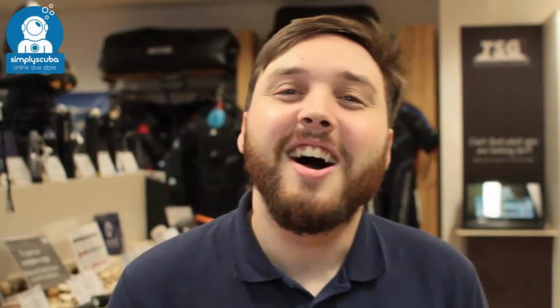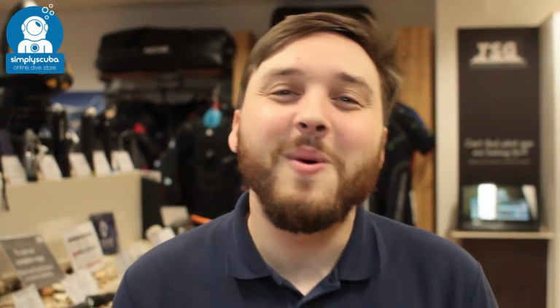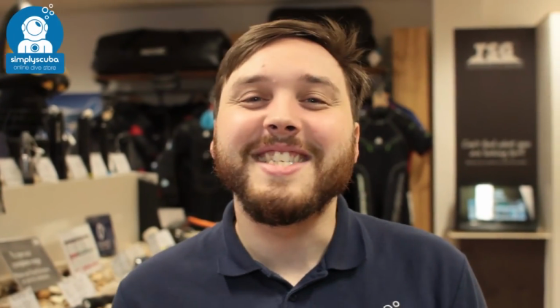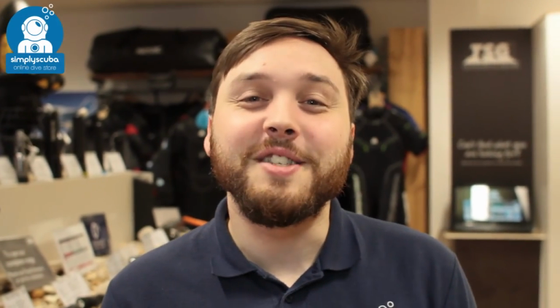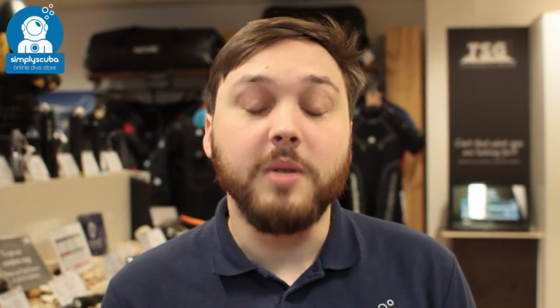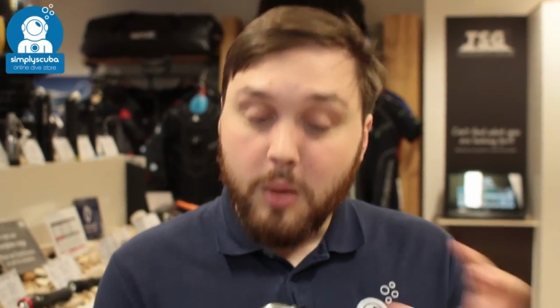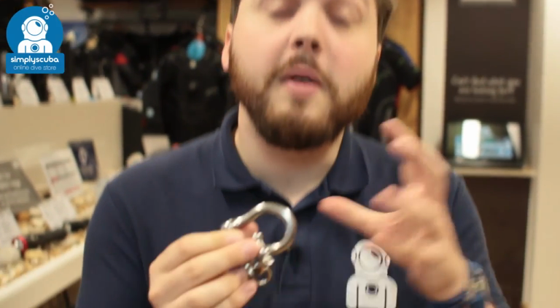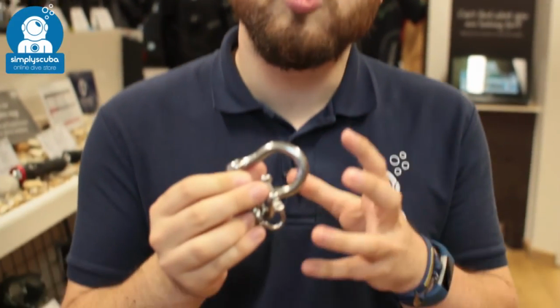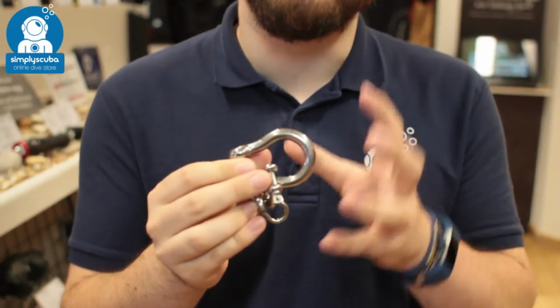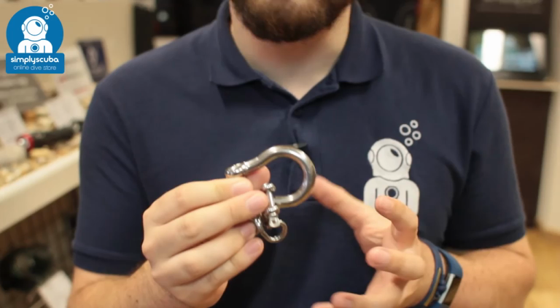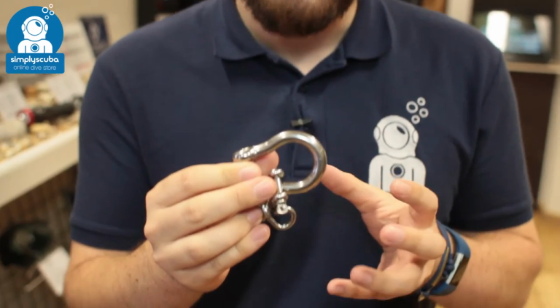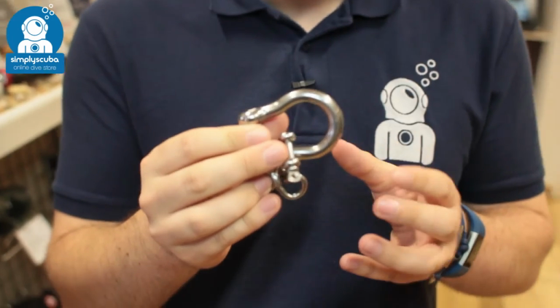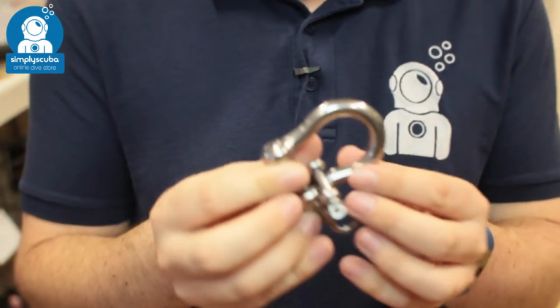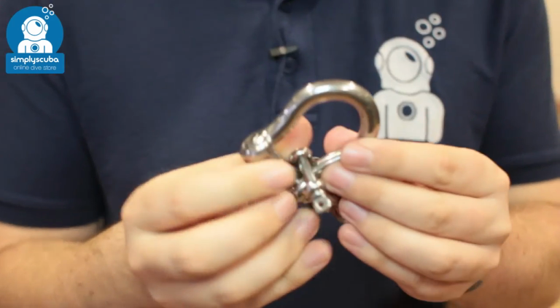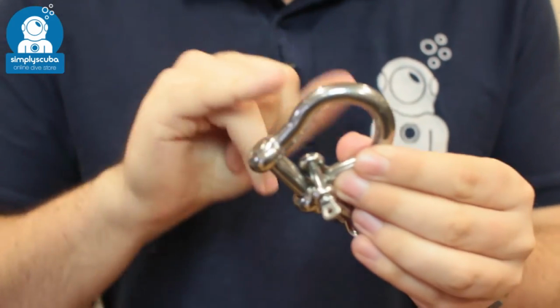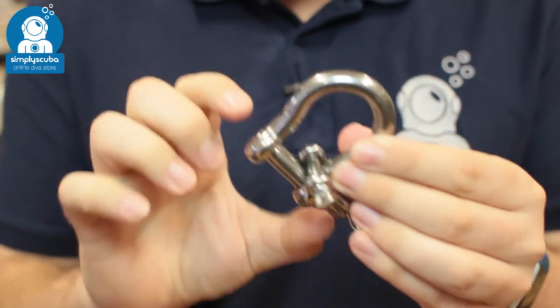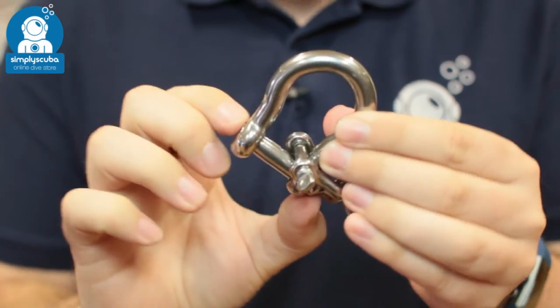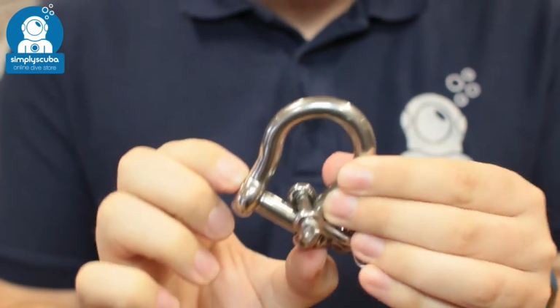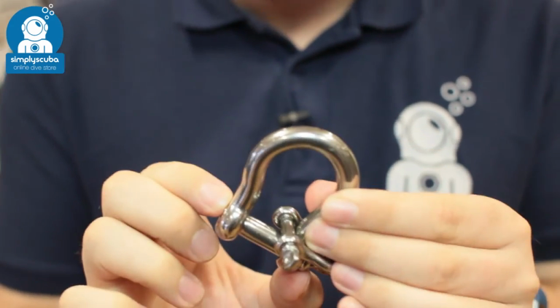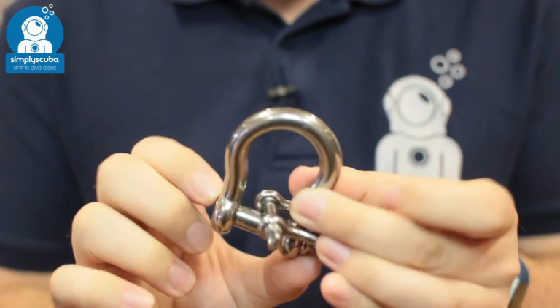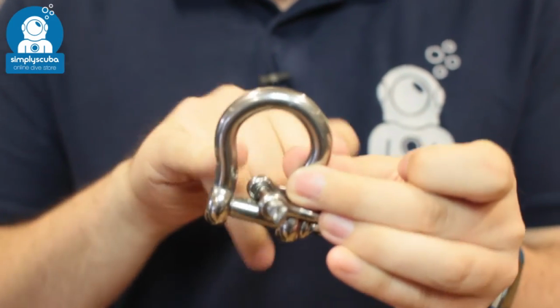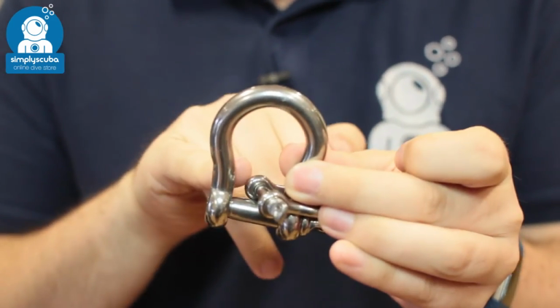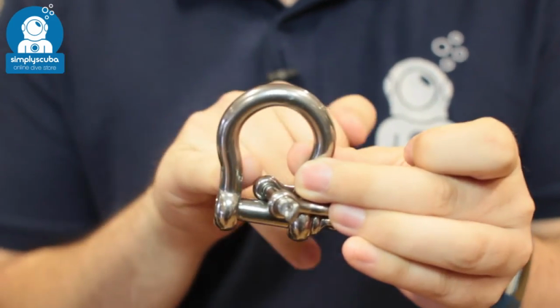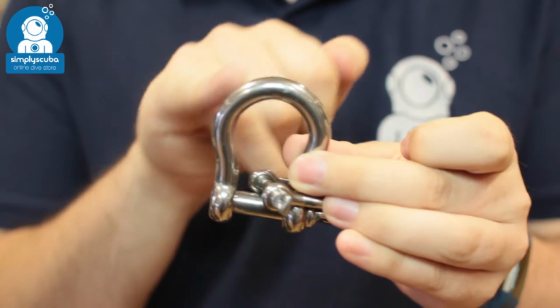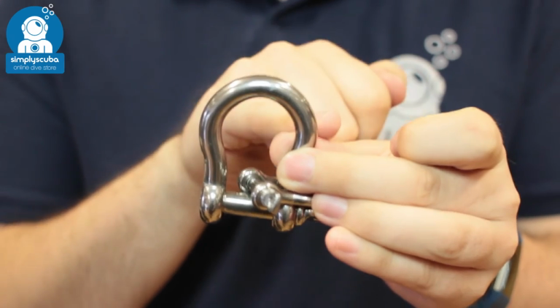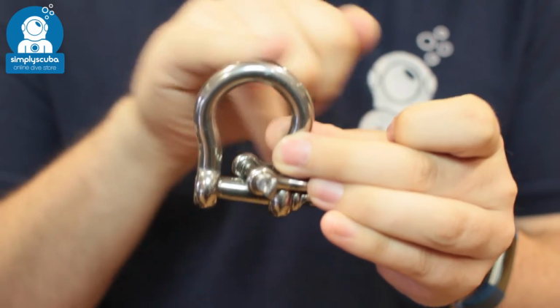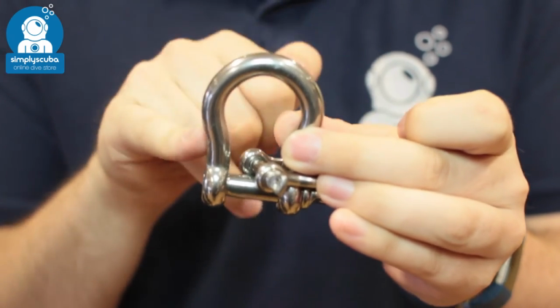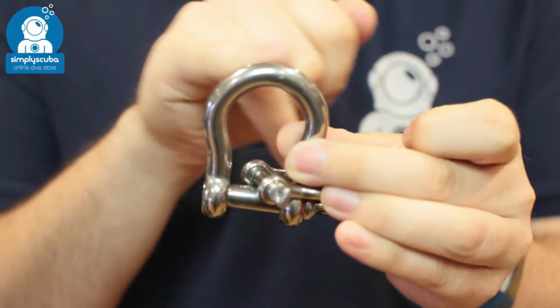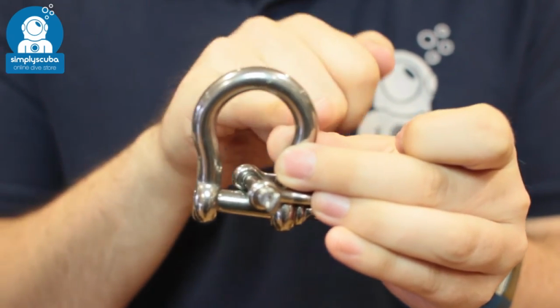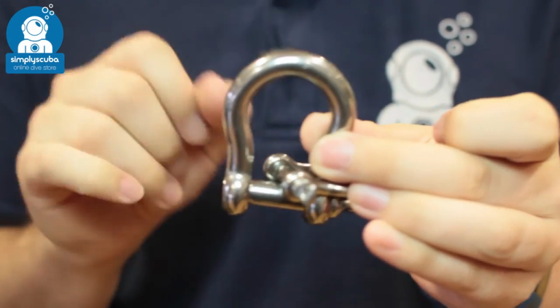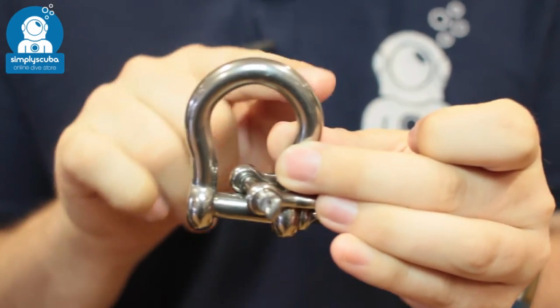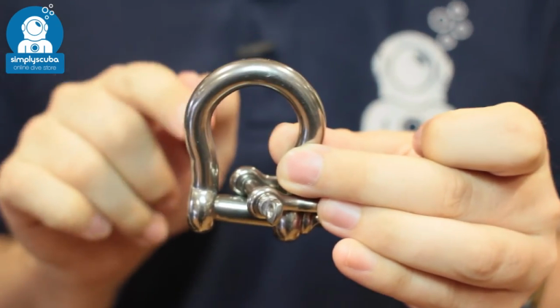Hi, welcome to Simply Scuba. Here we have the Blue Orb Bow Shackle. So this is a regular shackle except at the top it sort of bows out and creates a nice round edge to it in here.